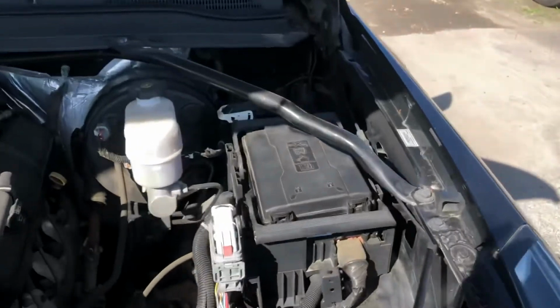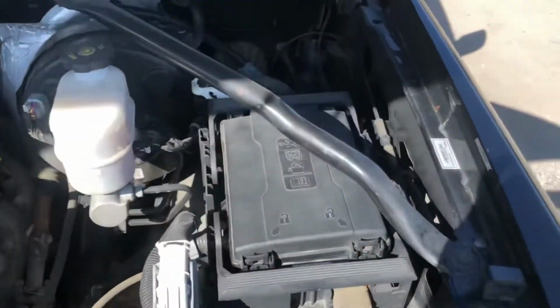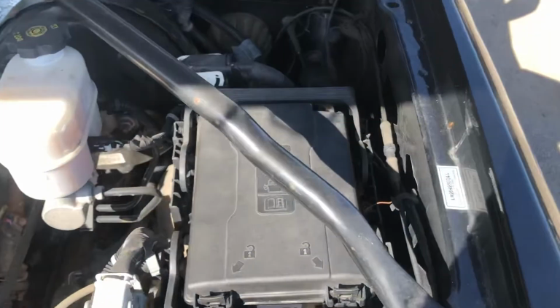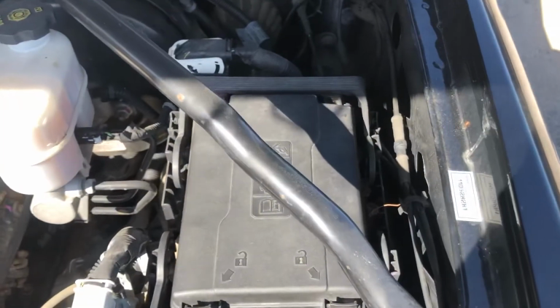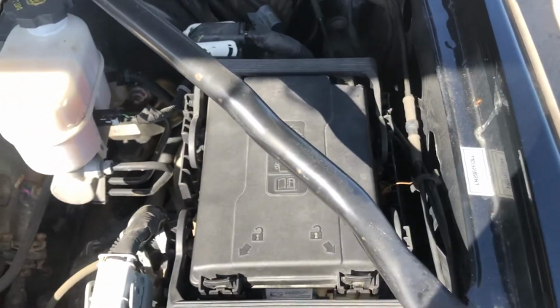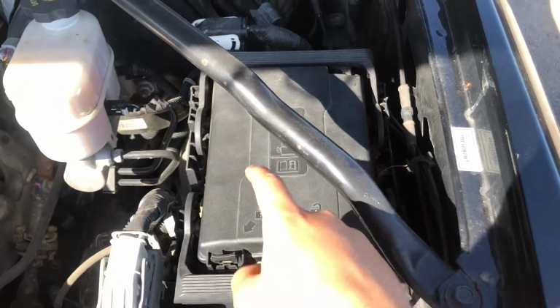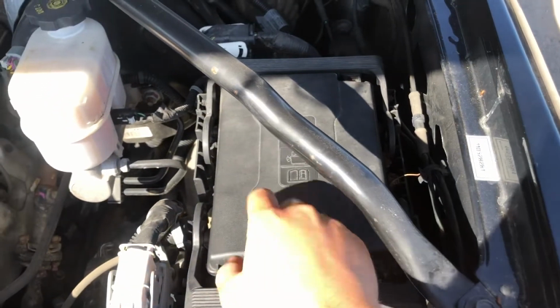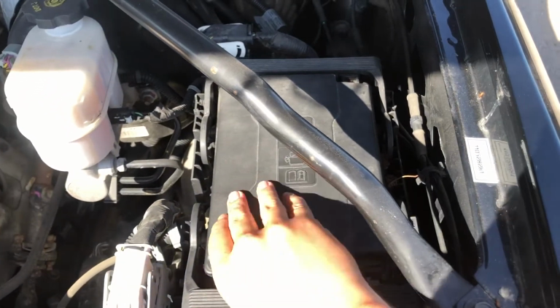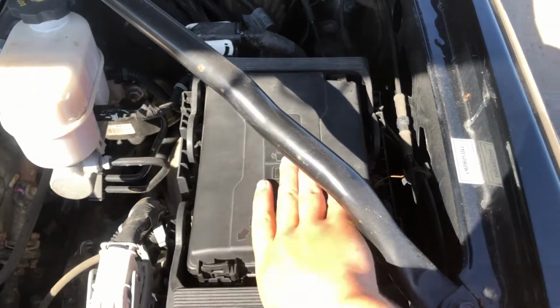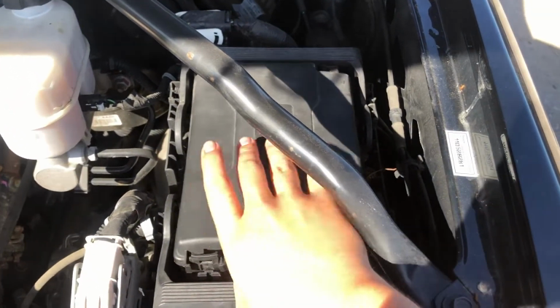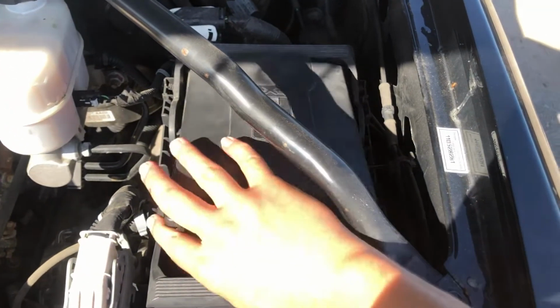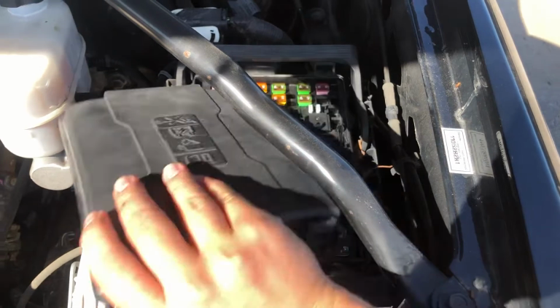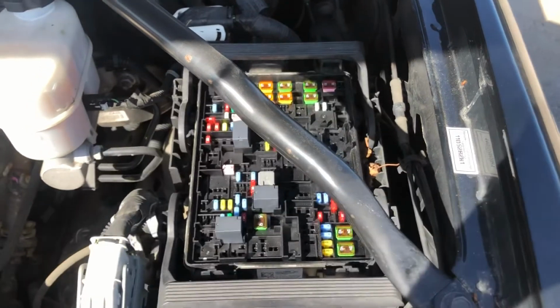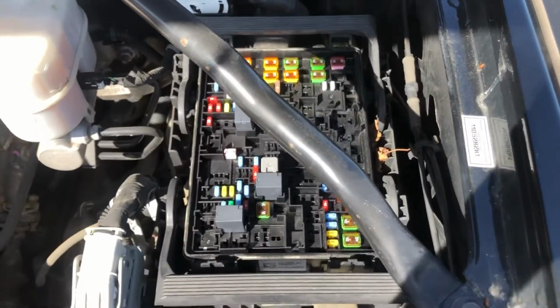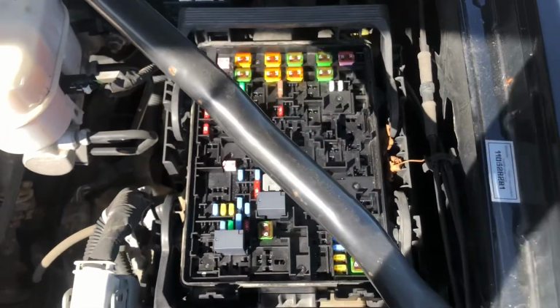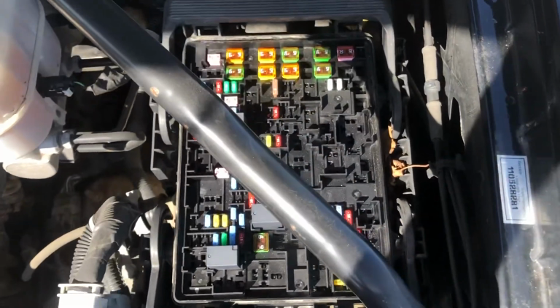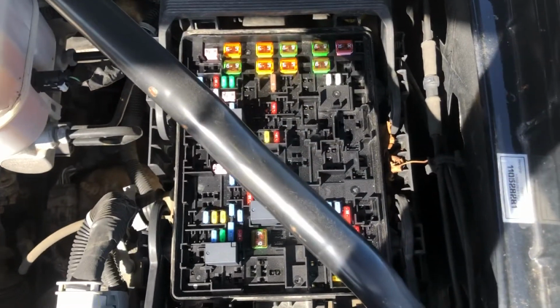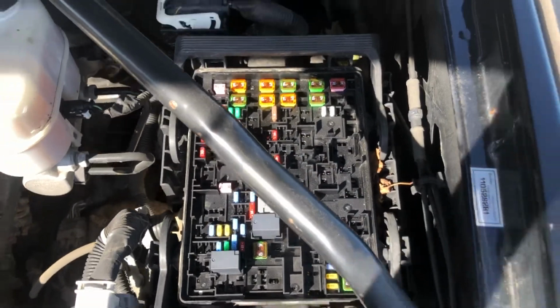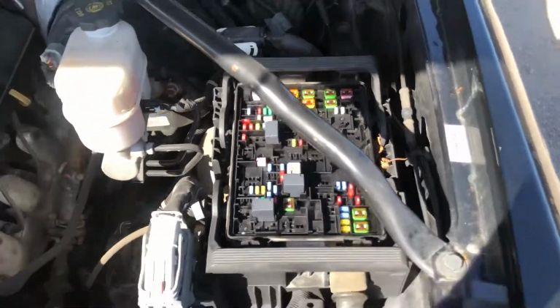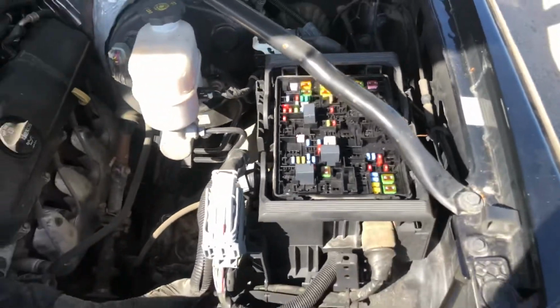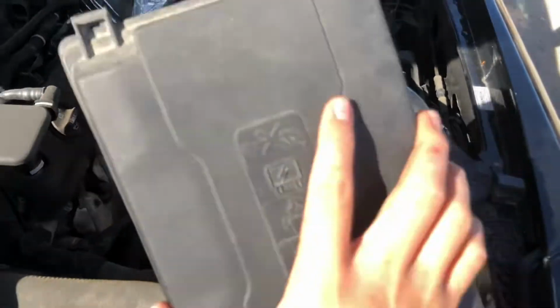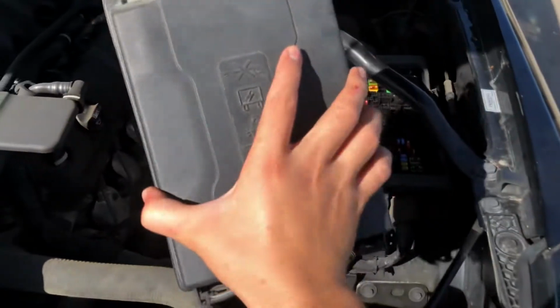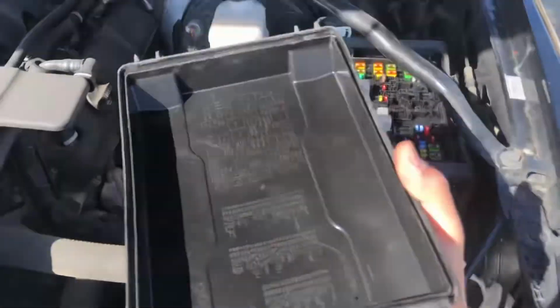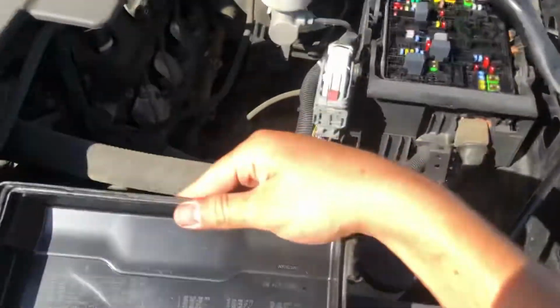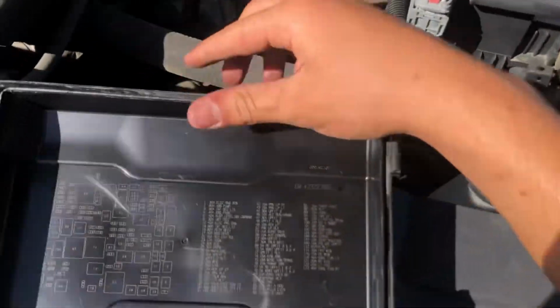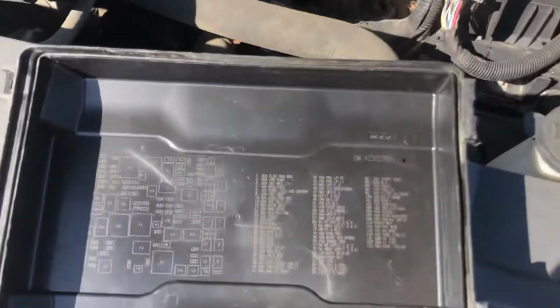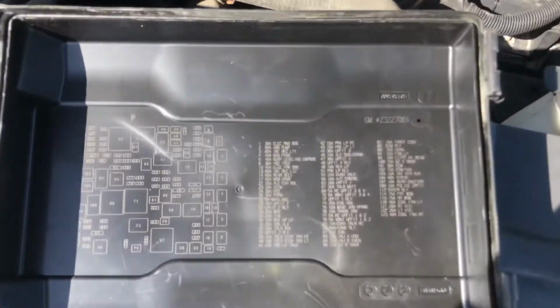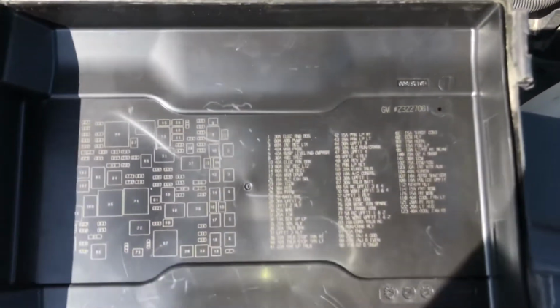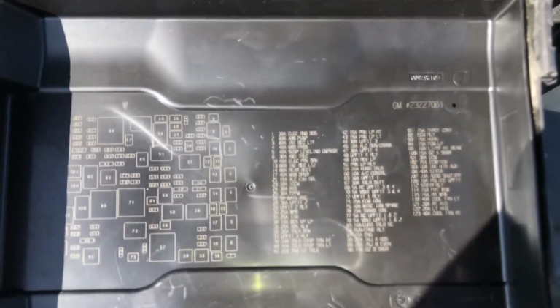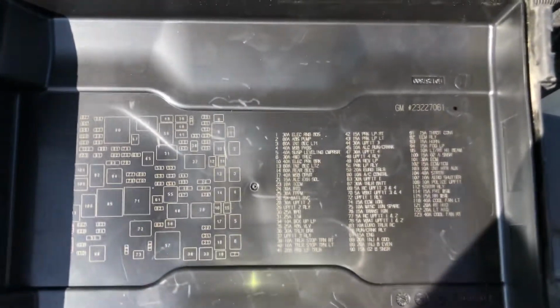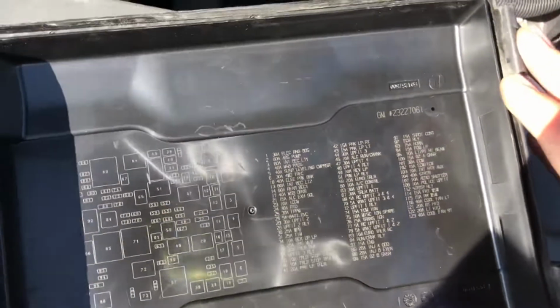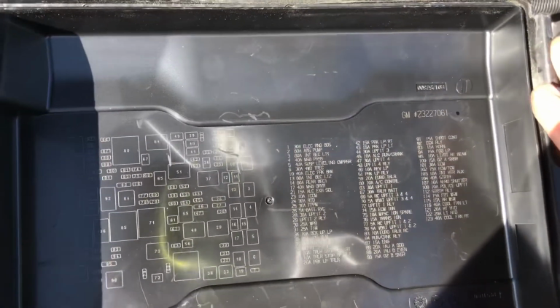The first fuse box location is on the right side of the car, which is located right over here. Here are the fuses, here's the cover, and here's some information about the fuses.